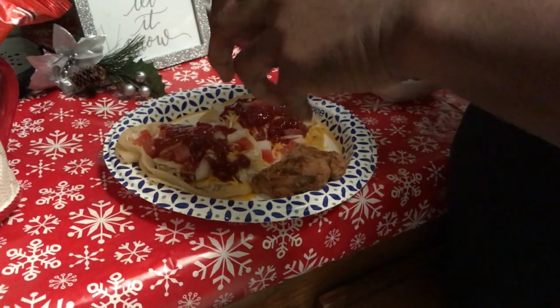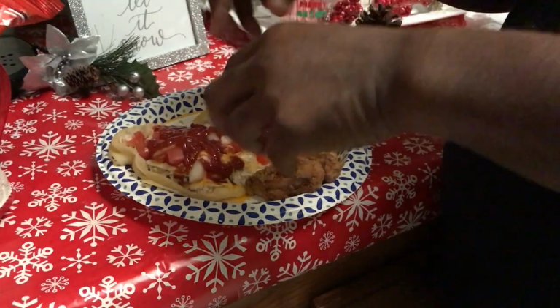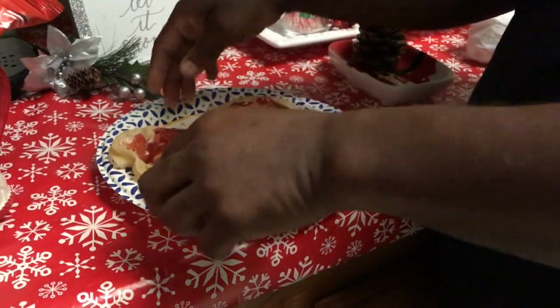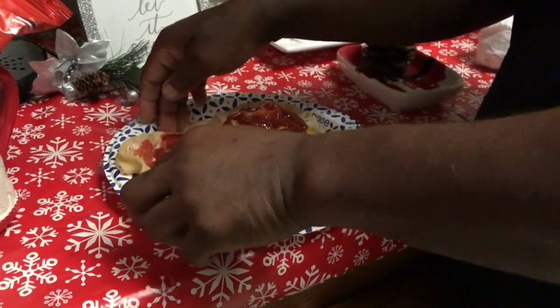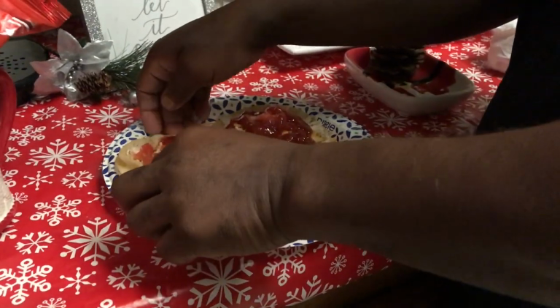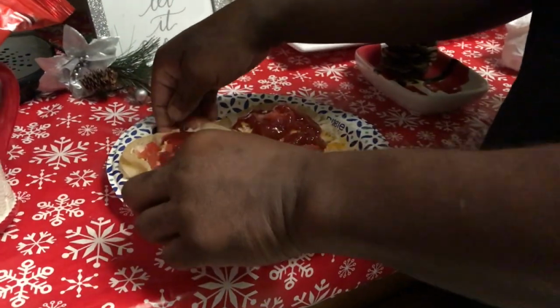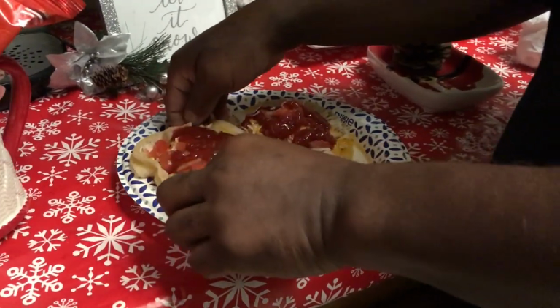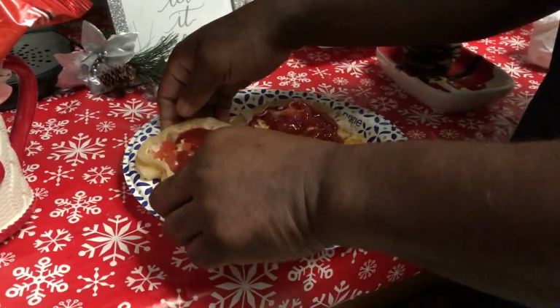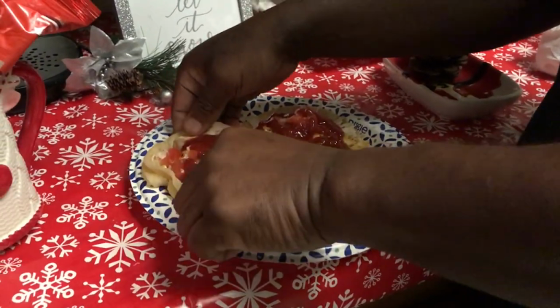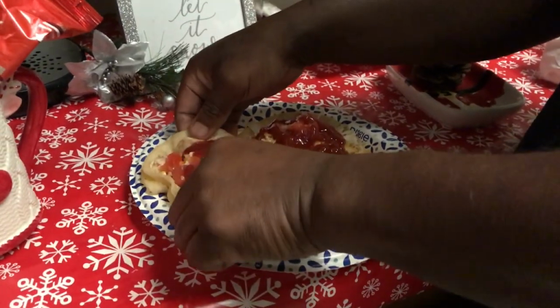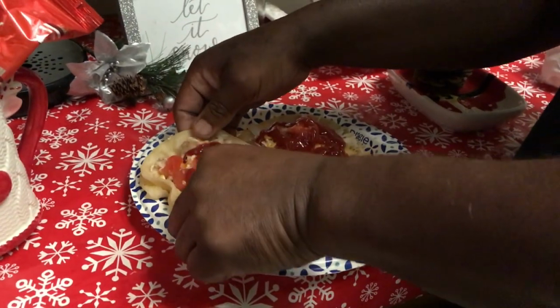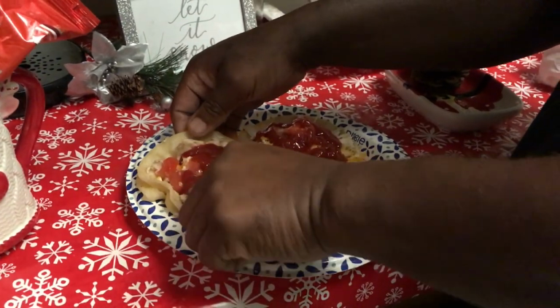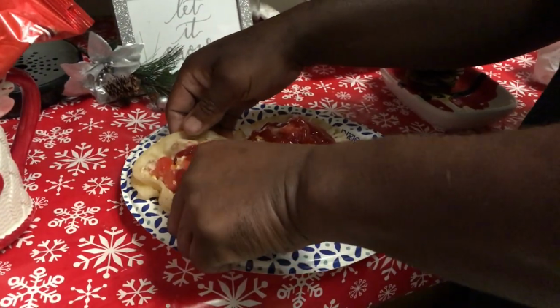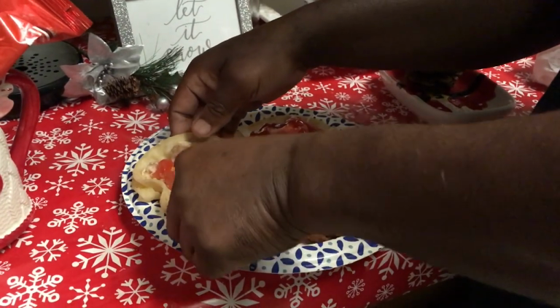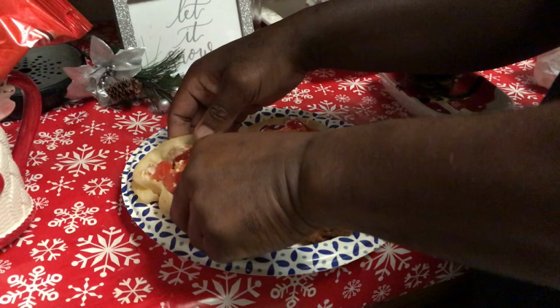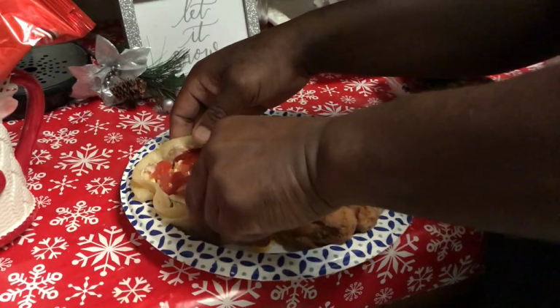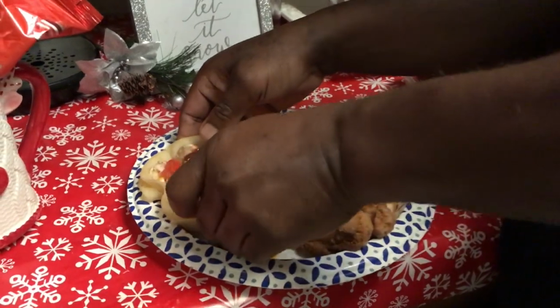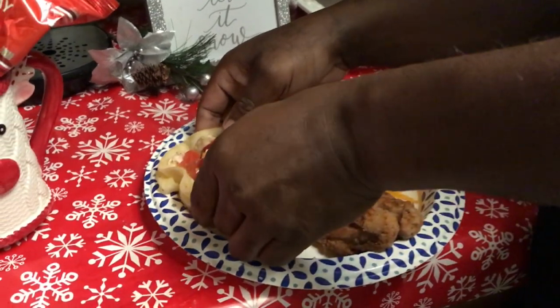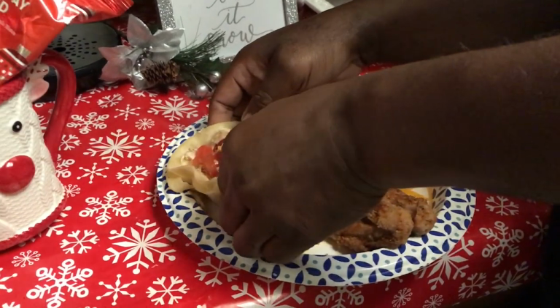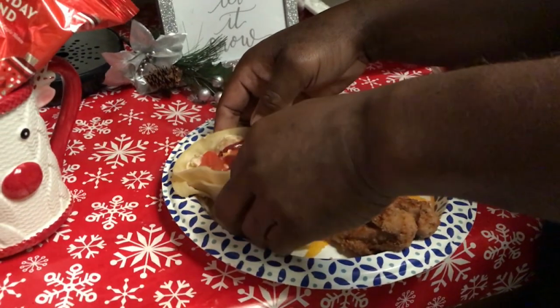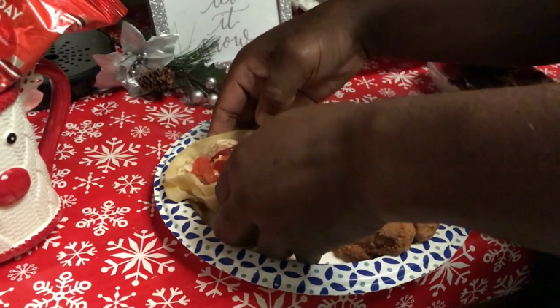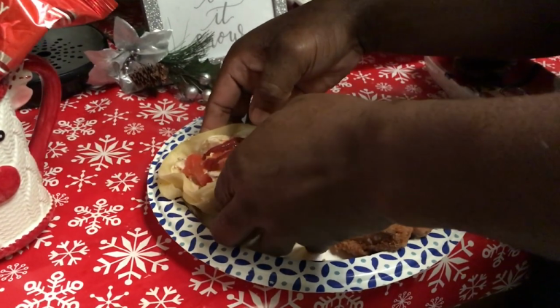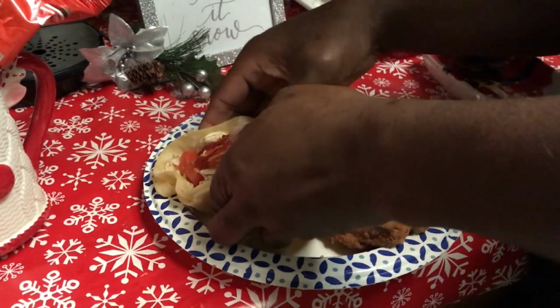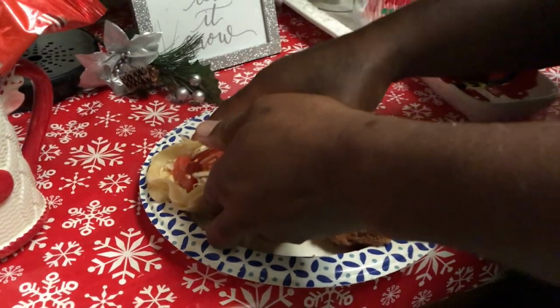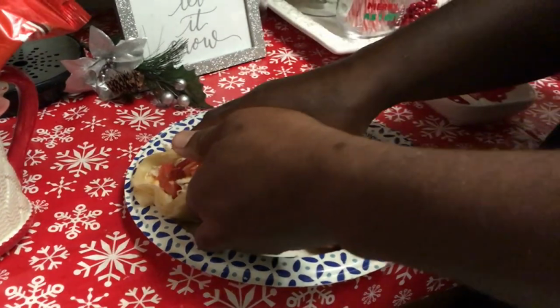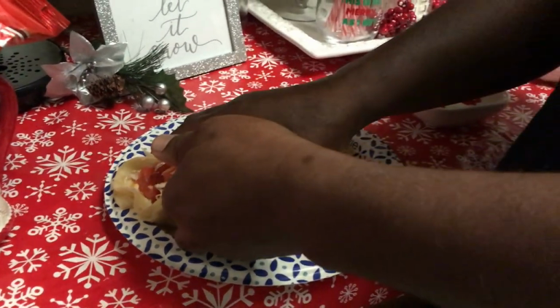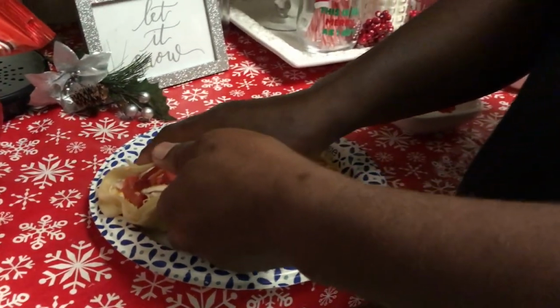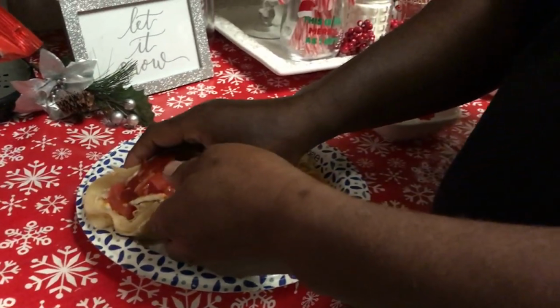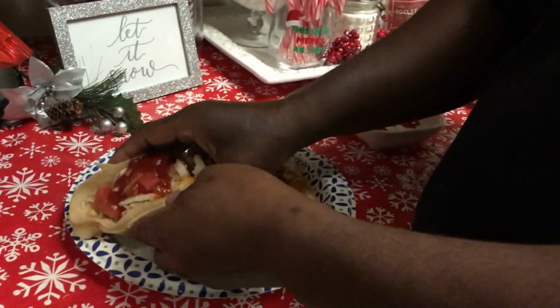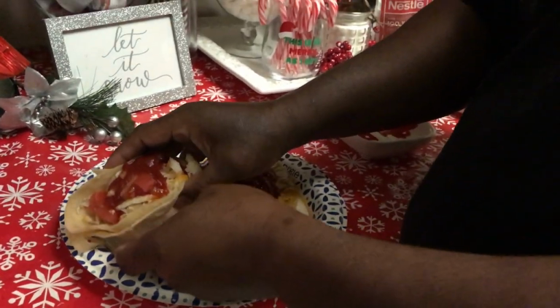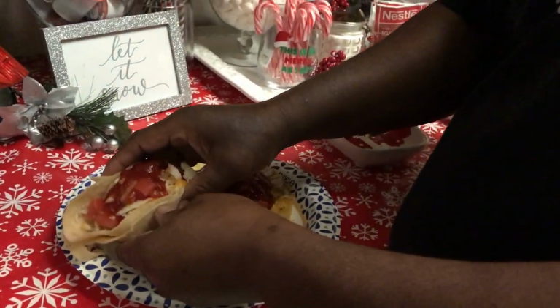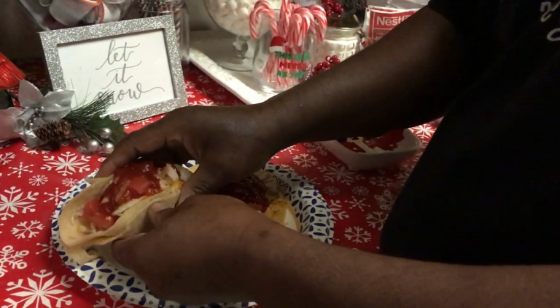He likes it with the taco sauce too. The sauce is in there. Now he's about to dive in — take a first bite!